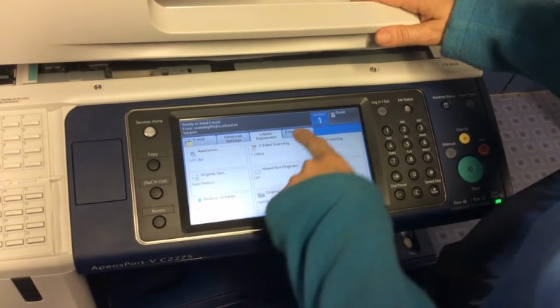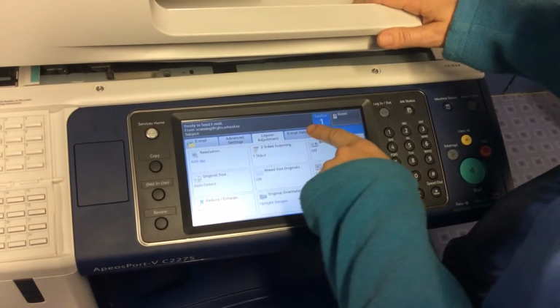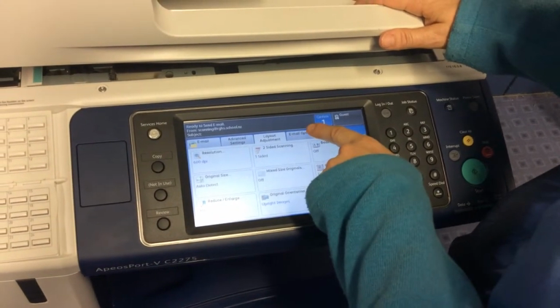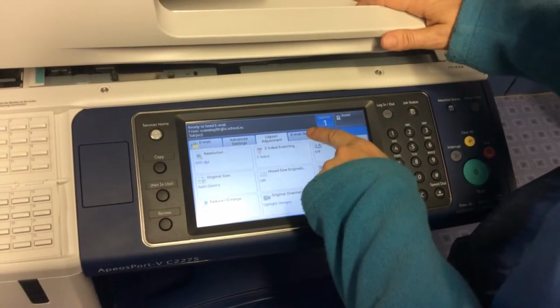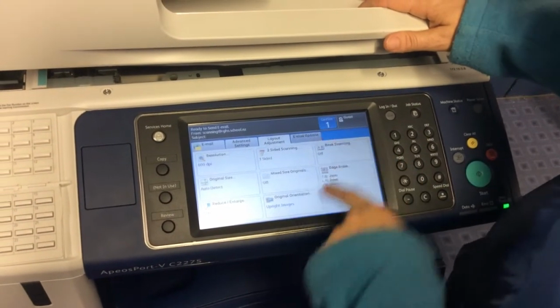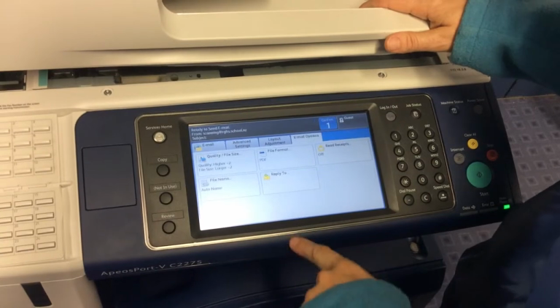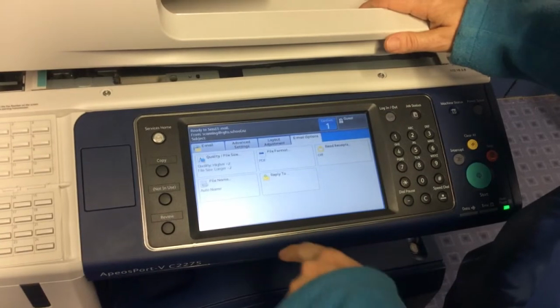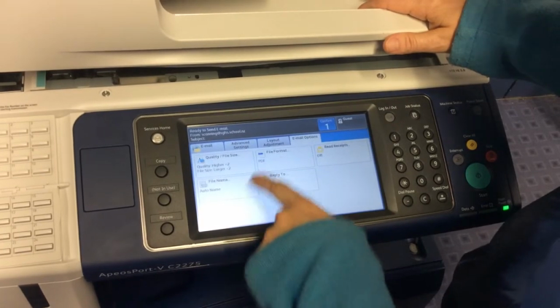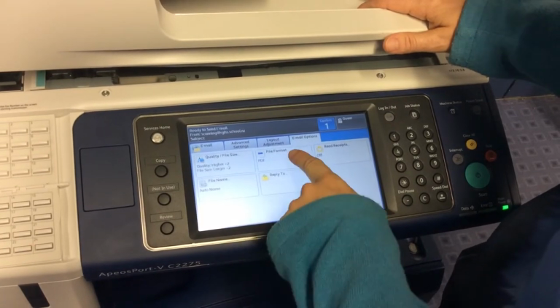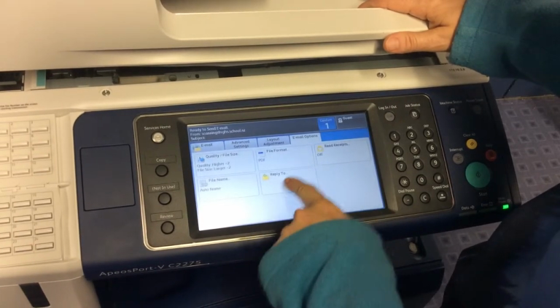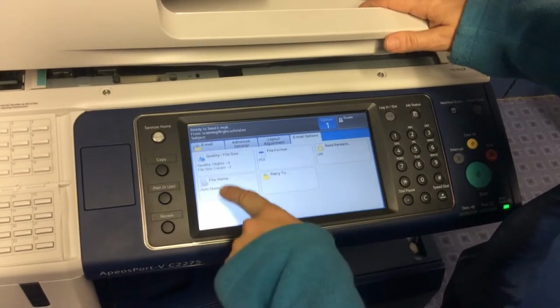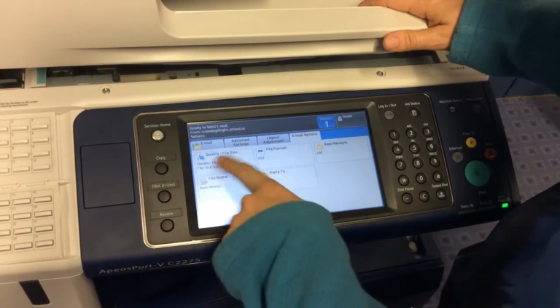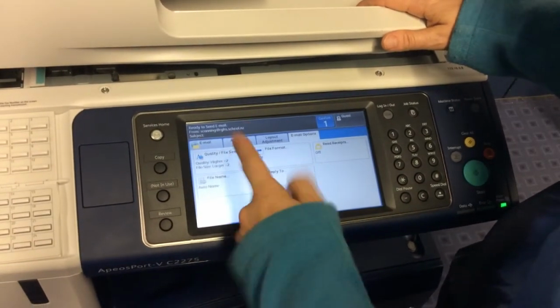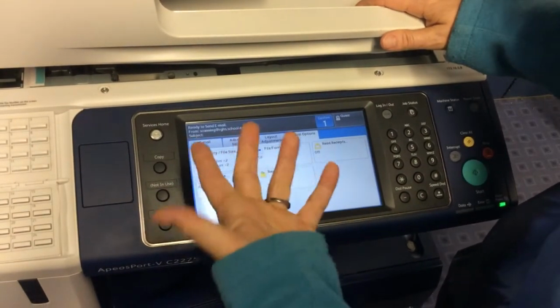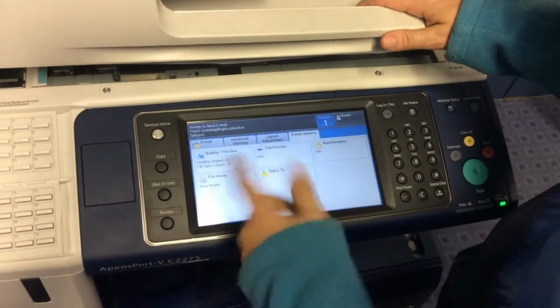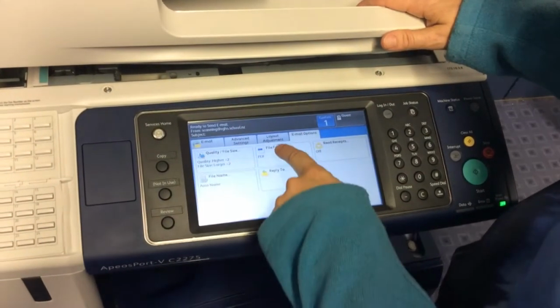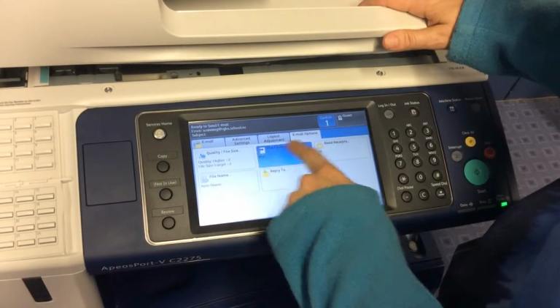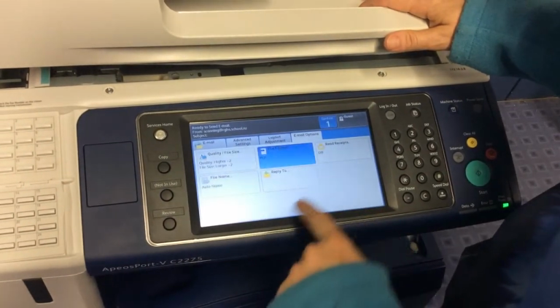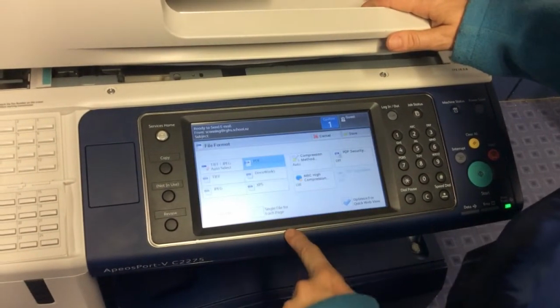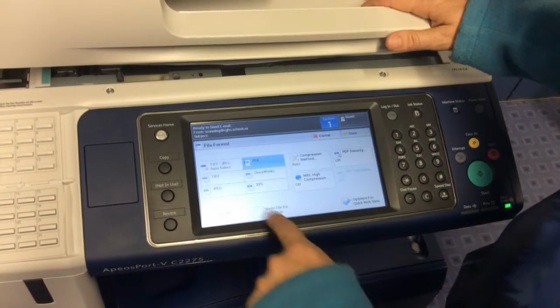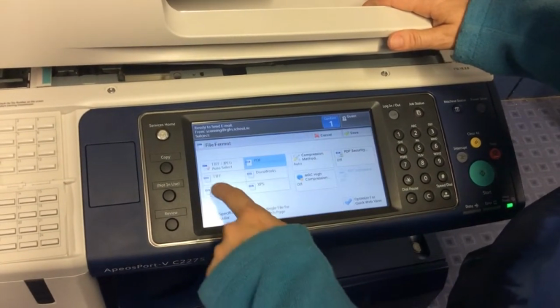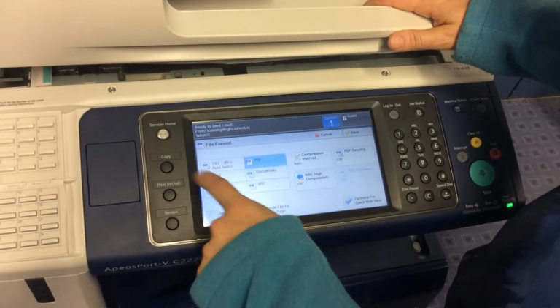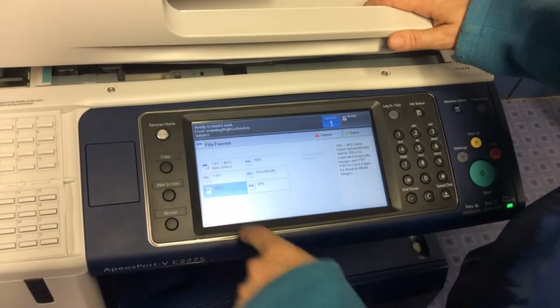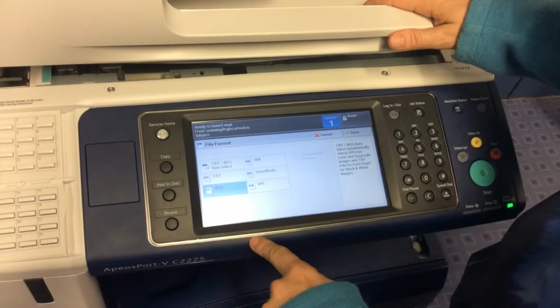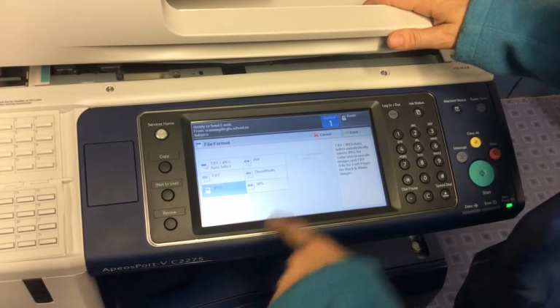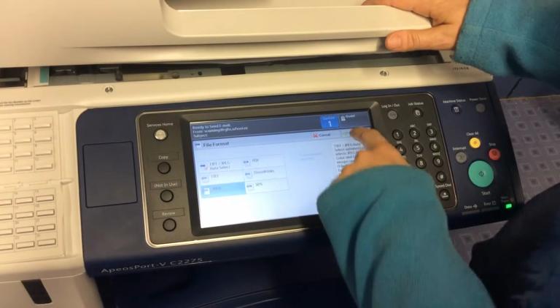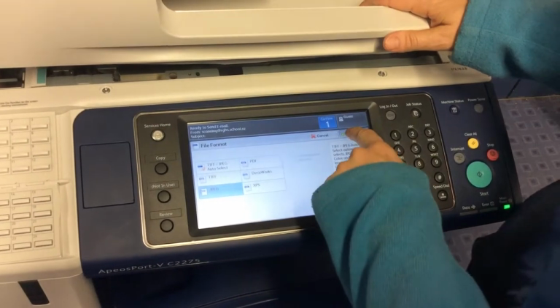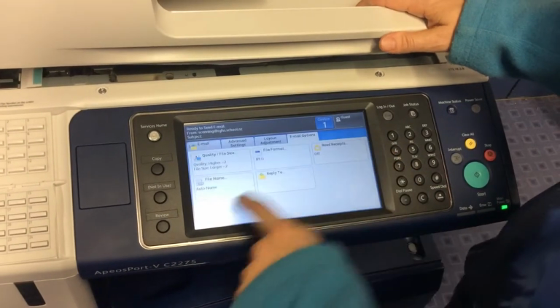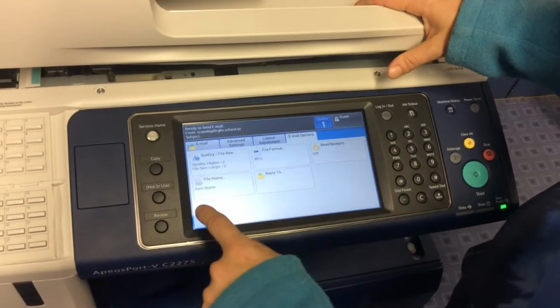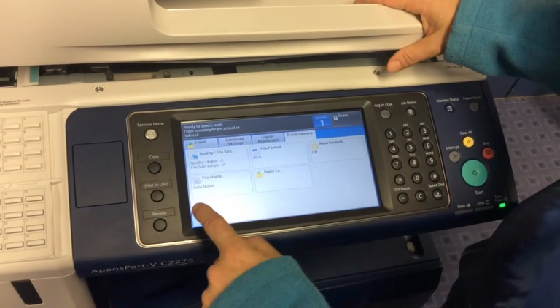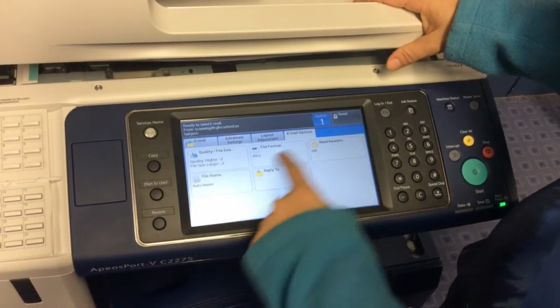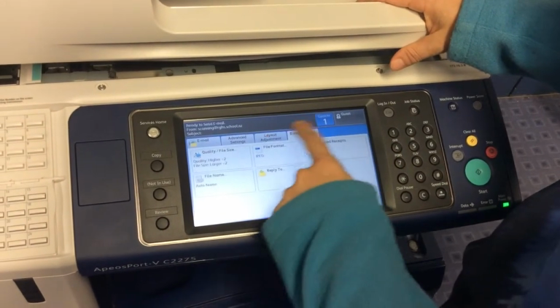The next thing we want to do is change the file format to JPEG, which you do under Email Options. Go to File Format and change from PDF to JPEG.